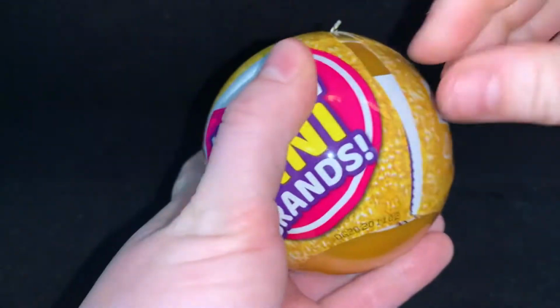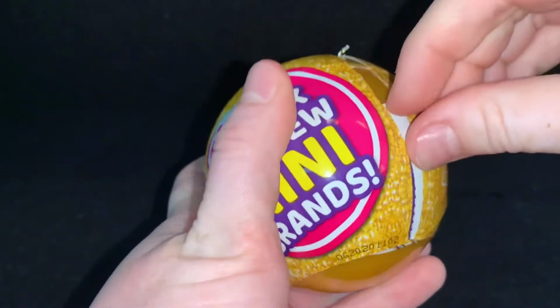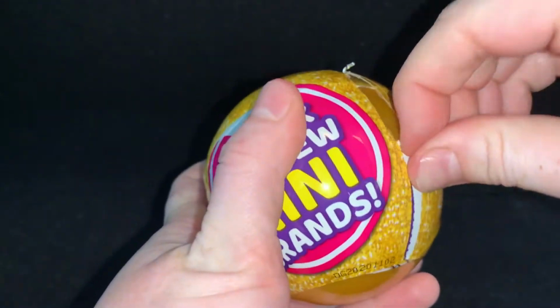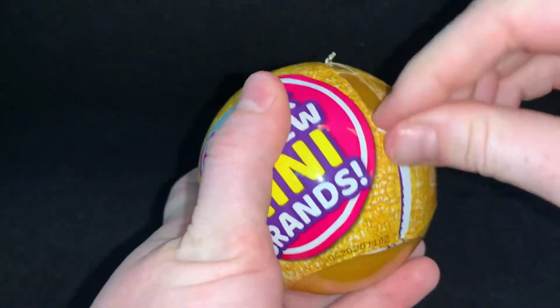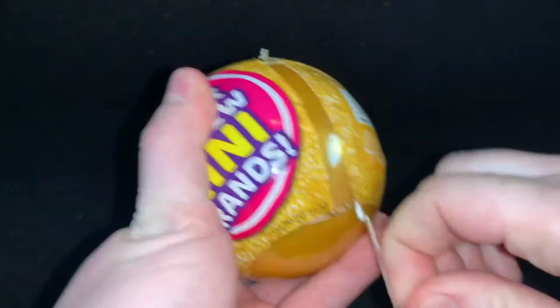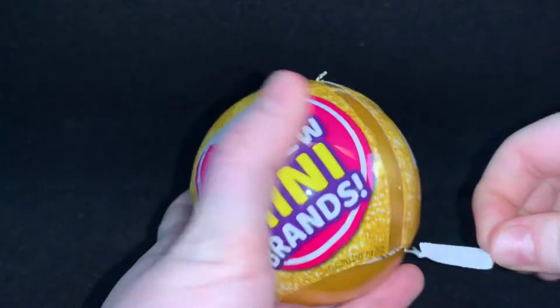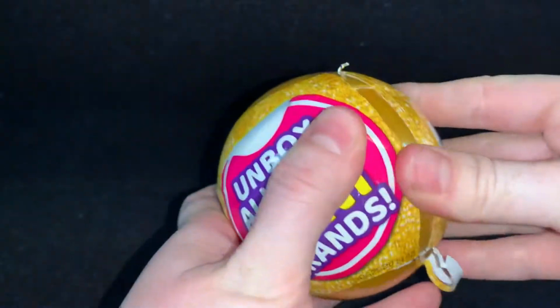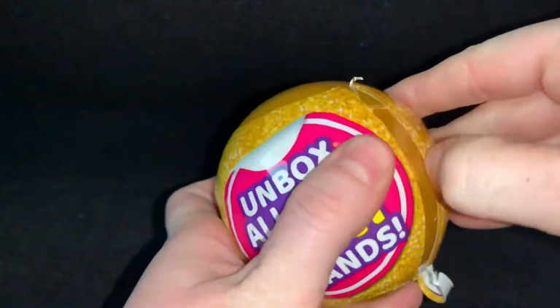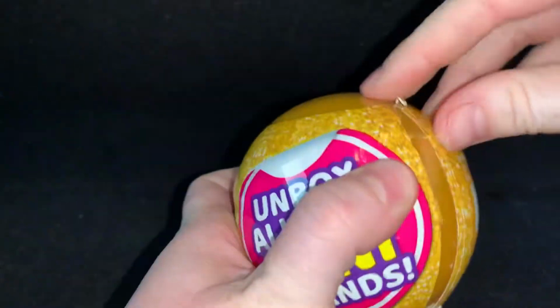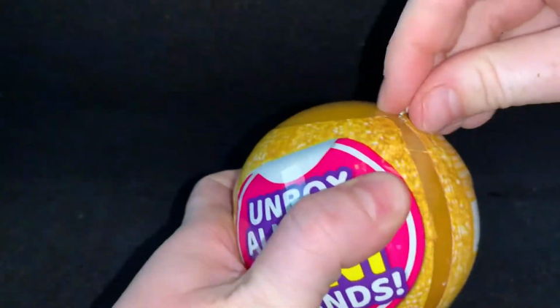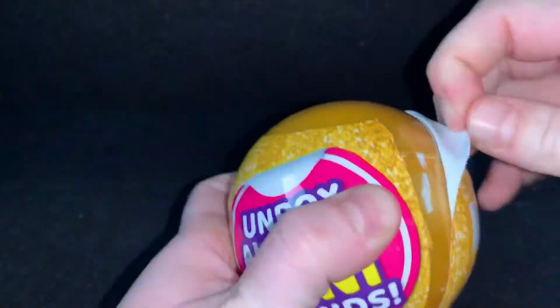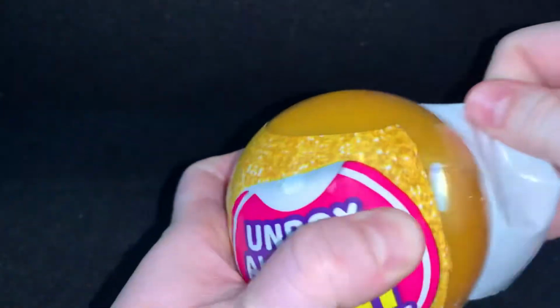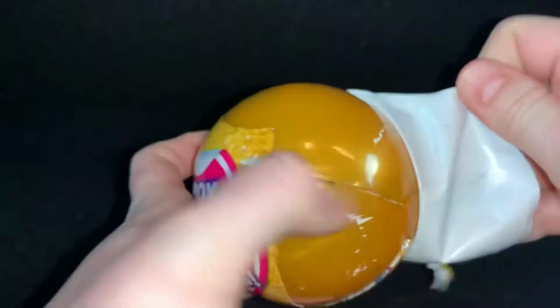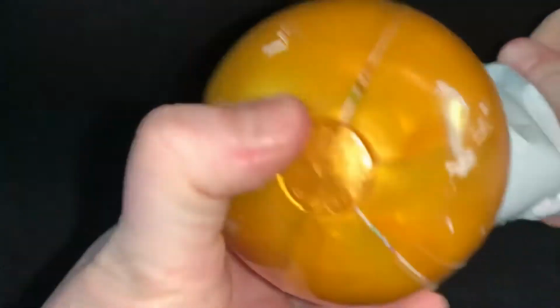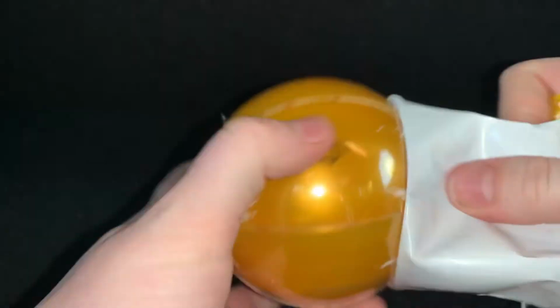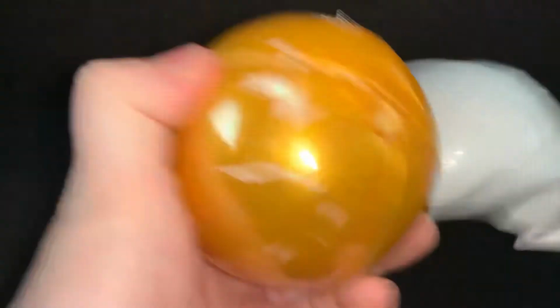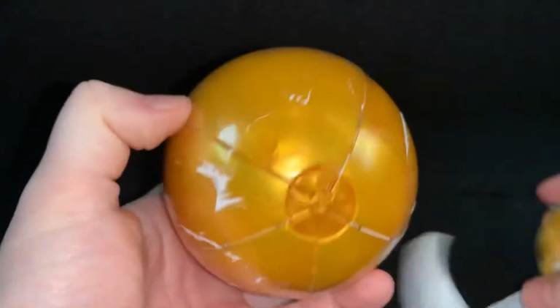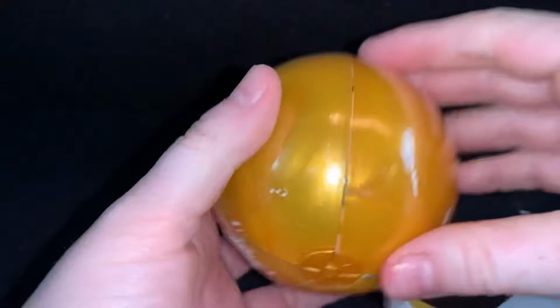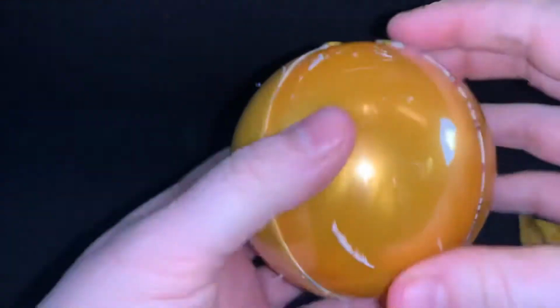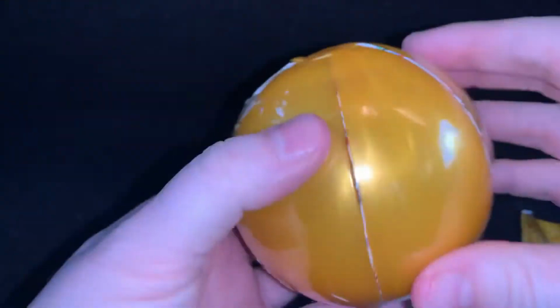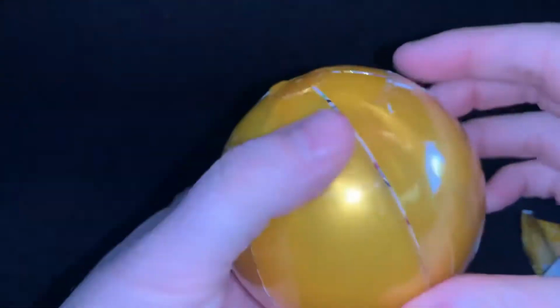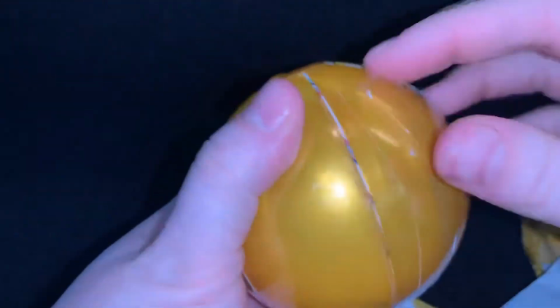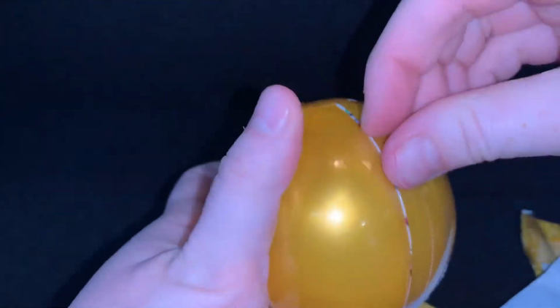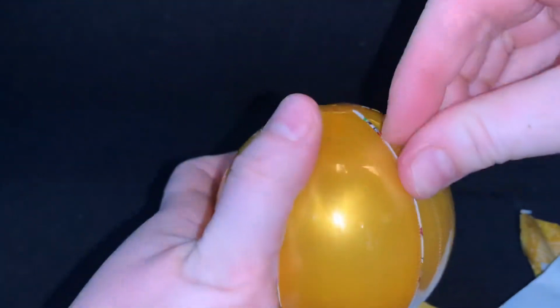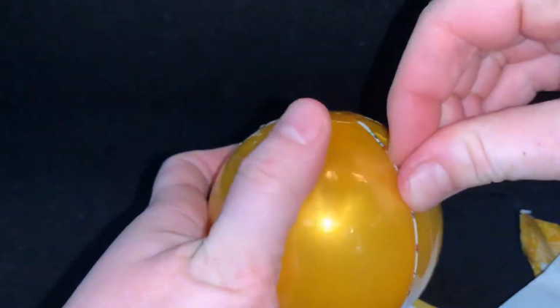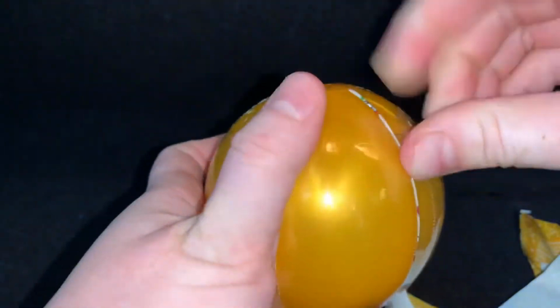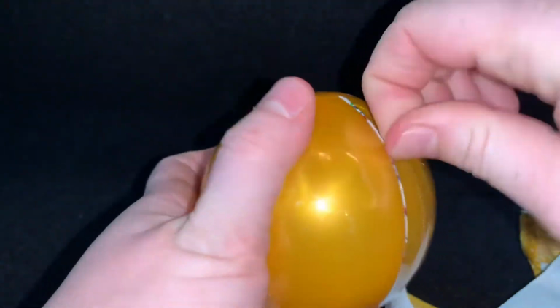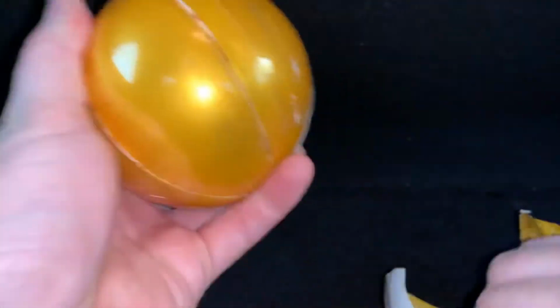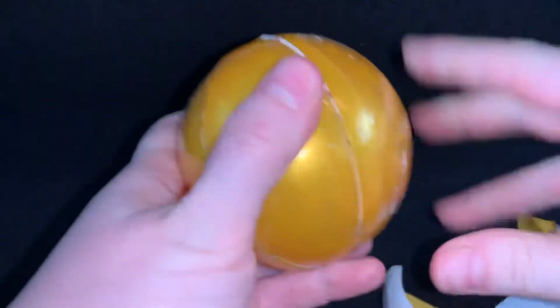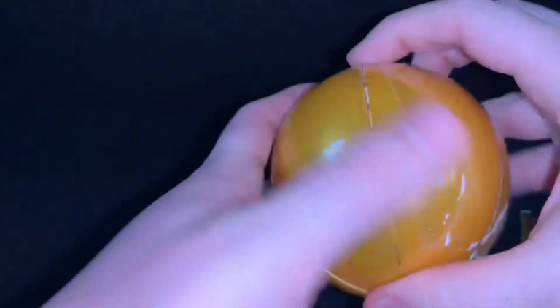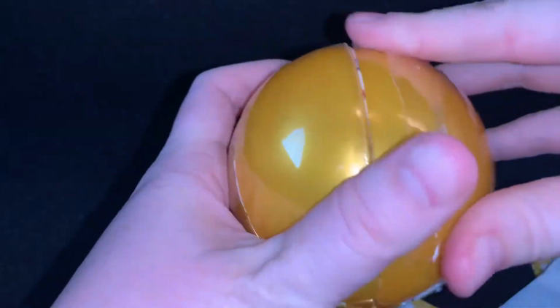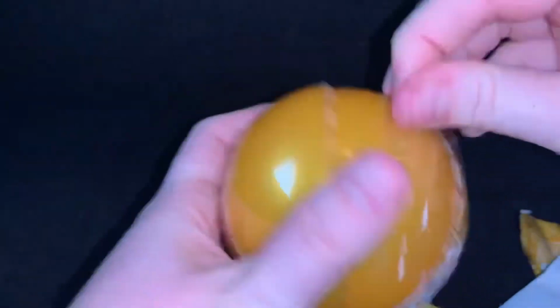Almost a clean zip. There it goes. A second clean zip.